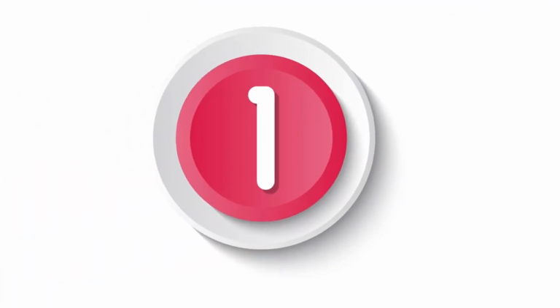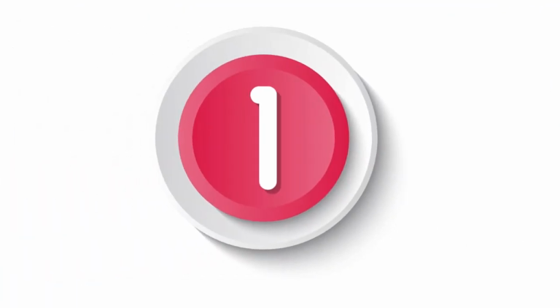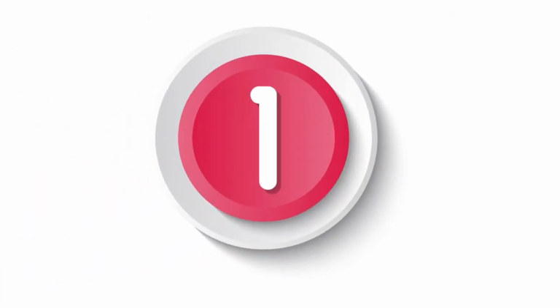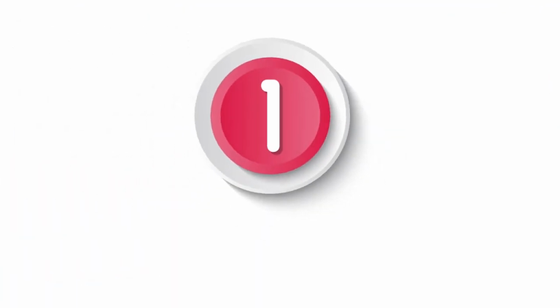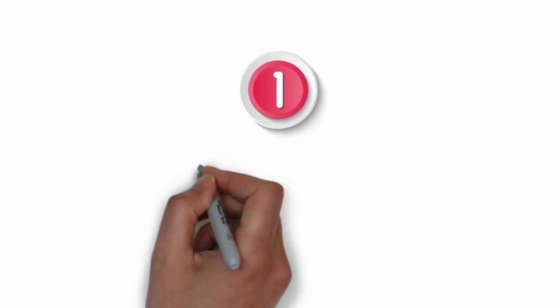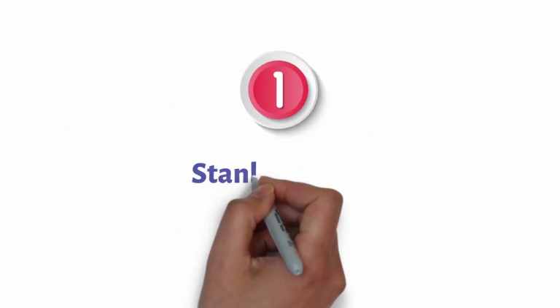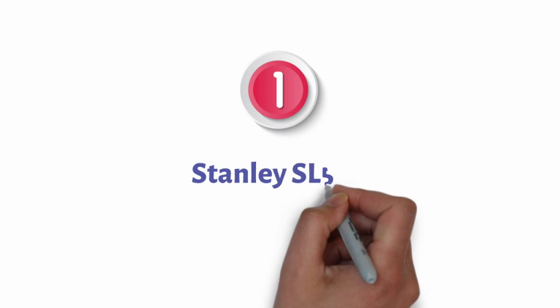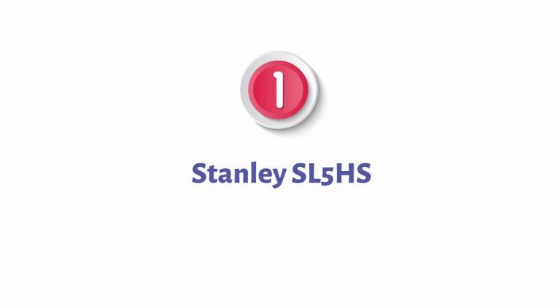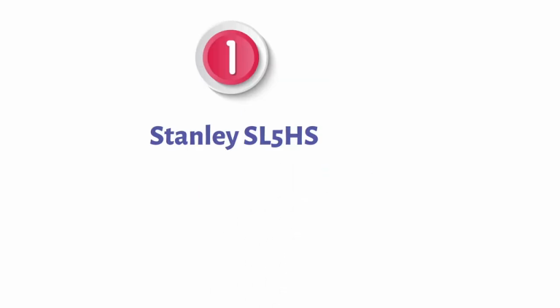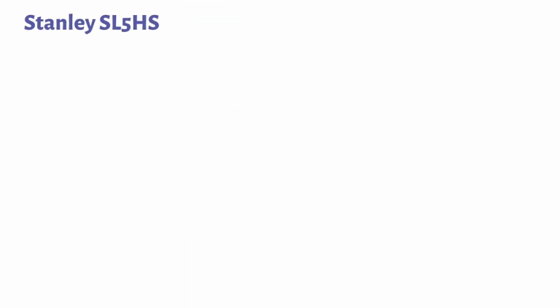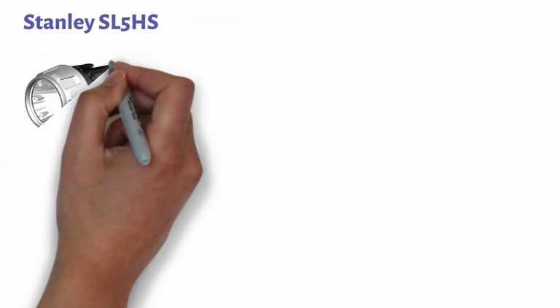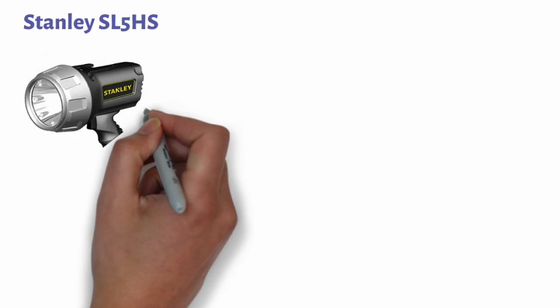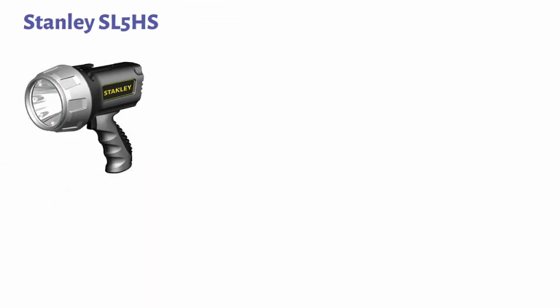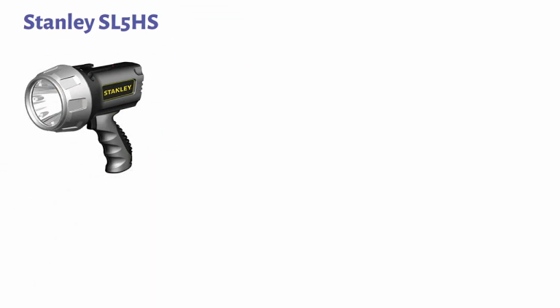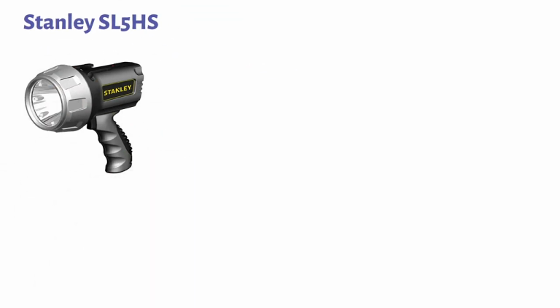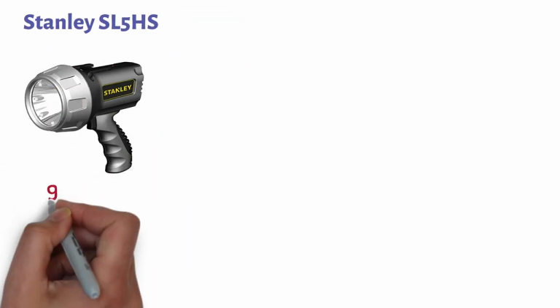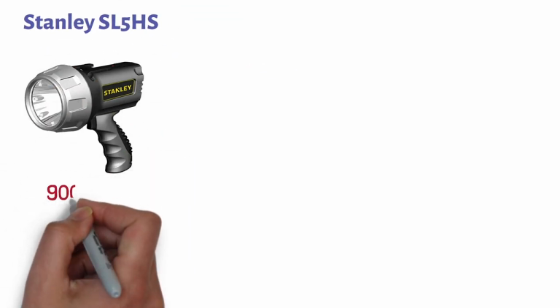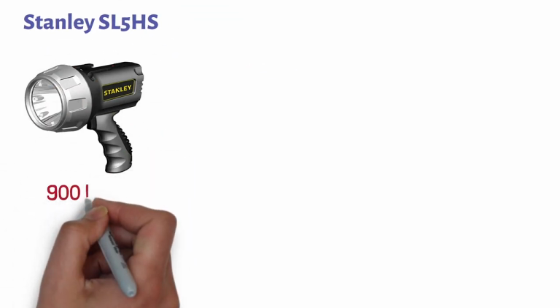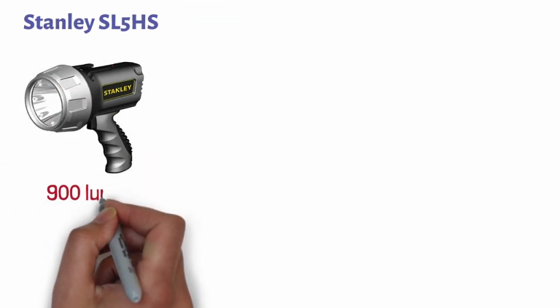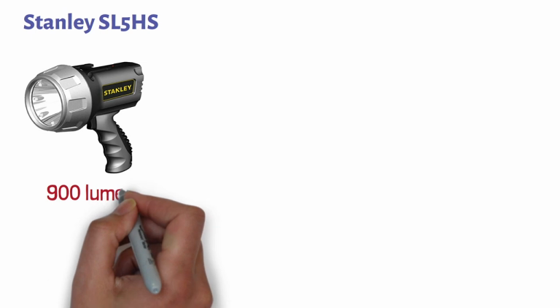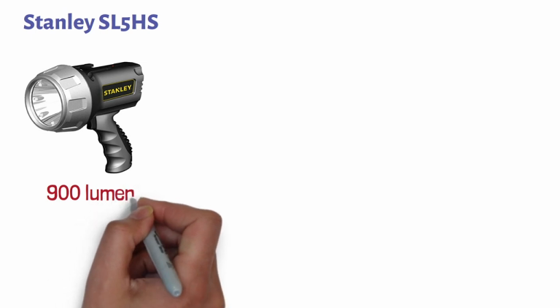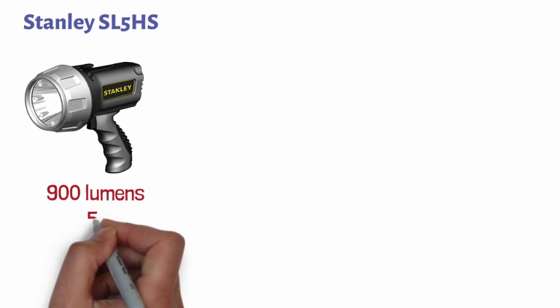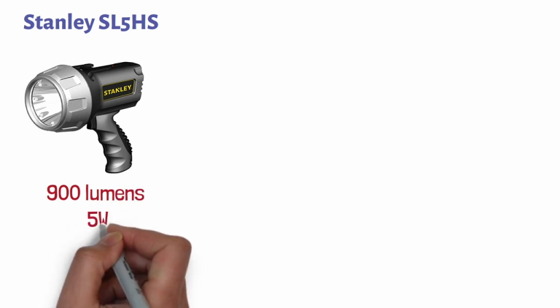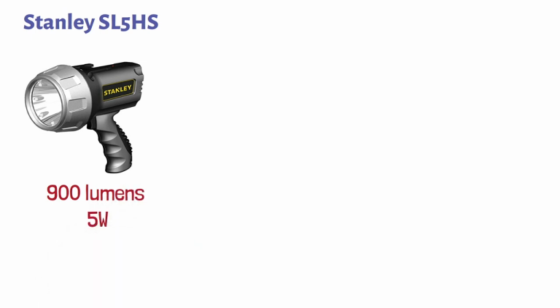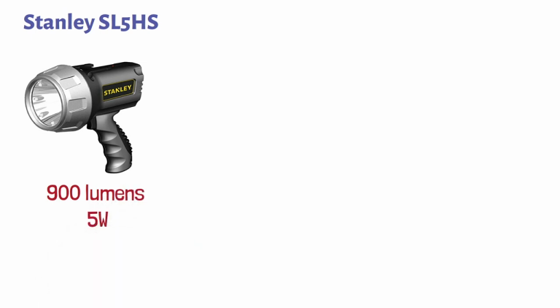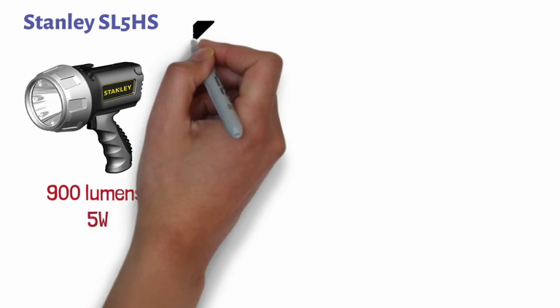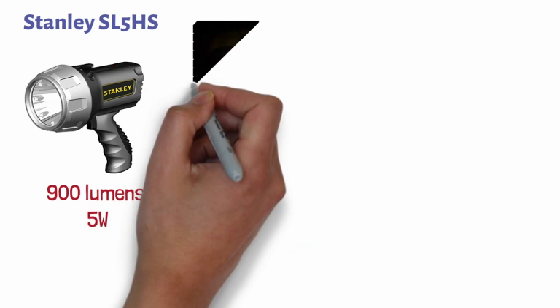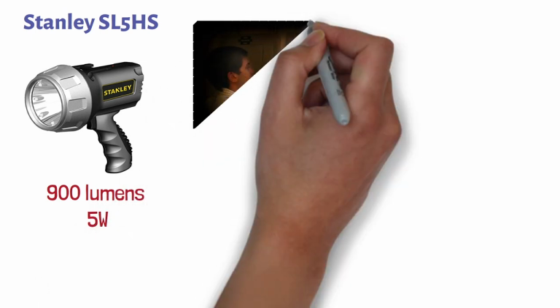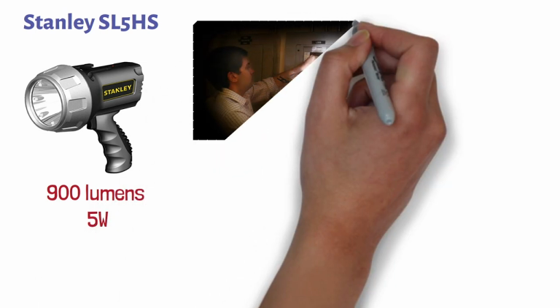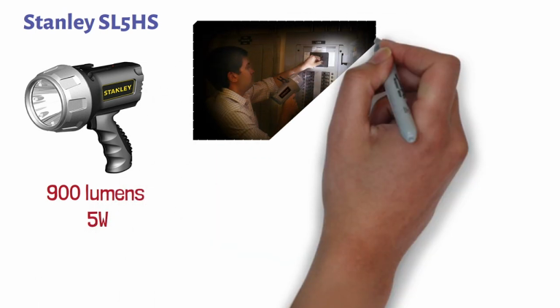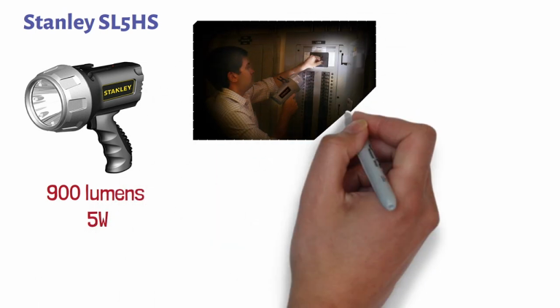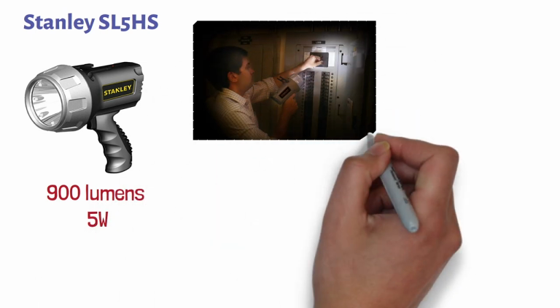At number one, we have the Stanley SL5HS. This spotlight is capable of delivering up to 900 lumens with its 5-watt ultra-bright LED light, which should be more than enough to cover the majority of your needs.